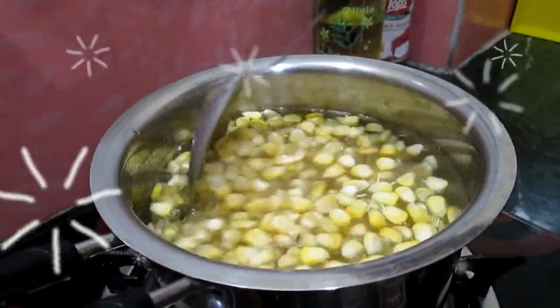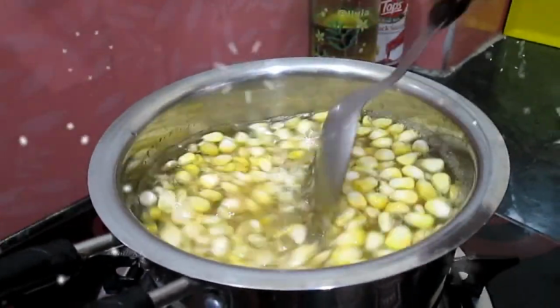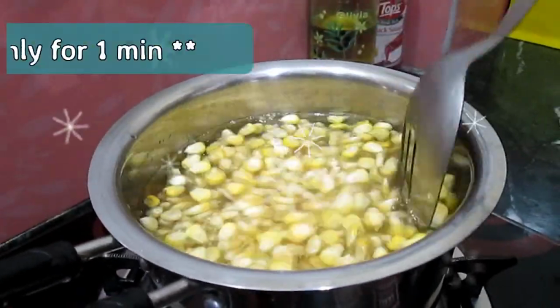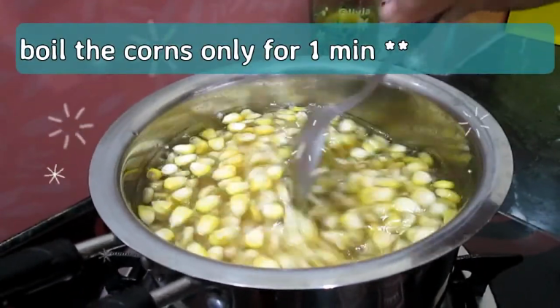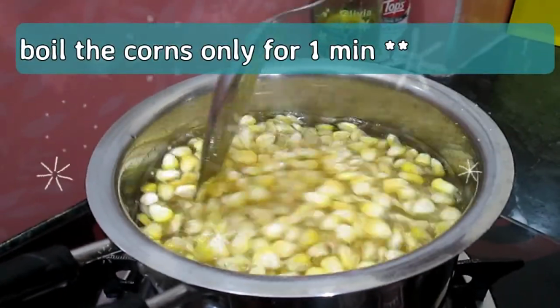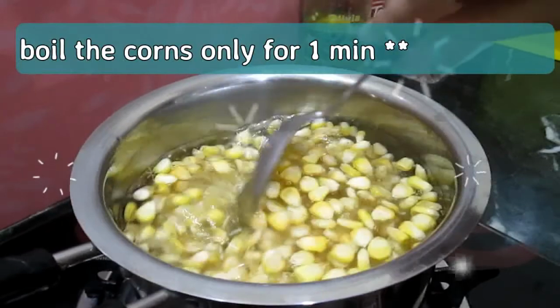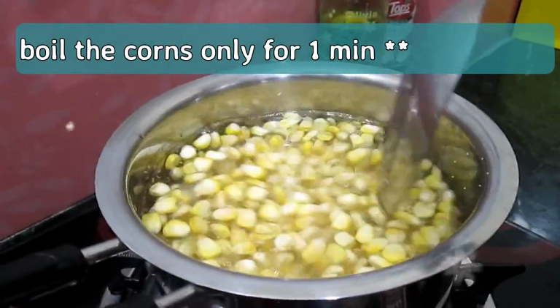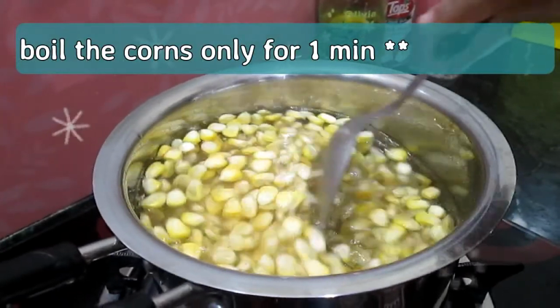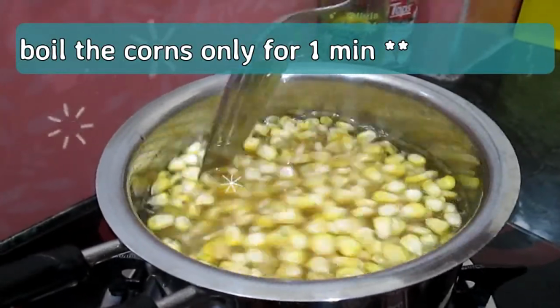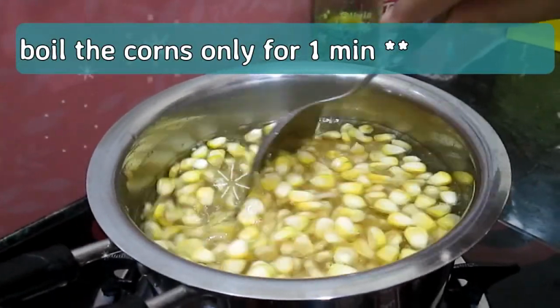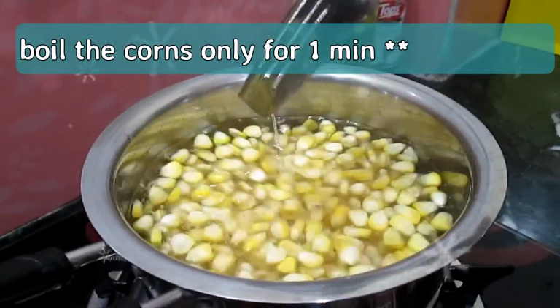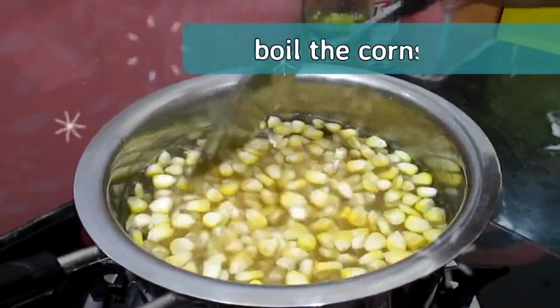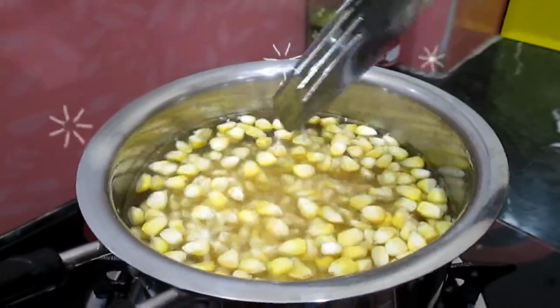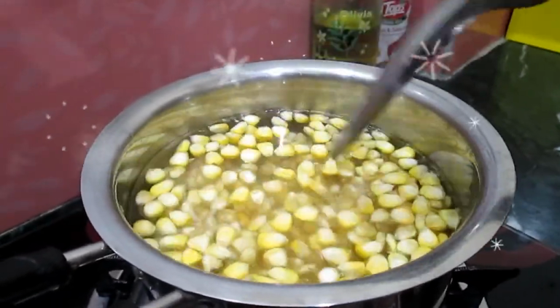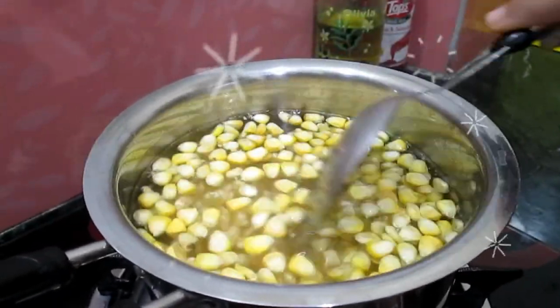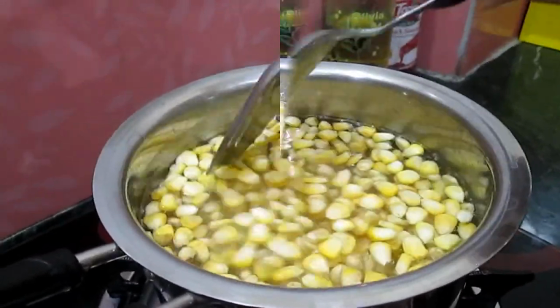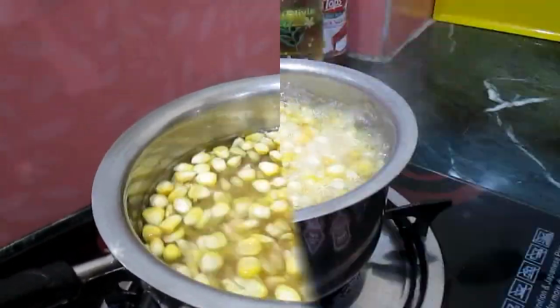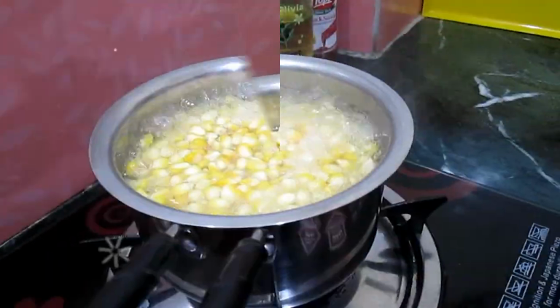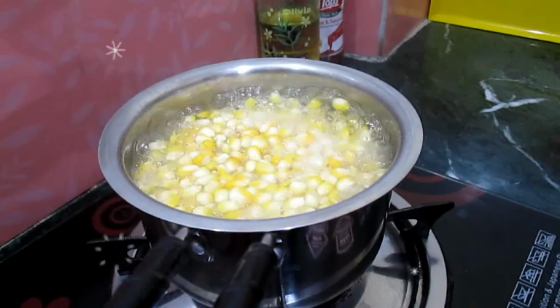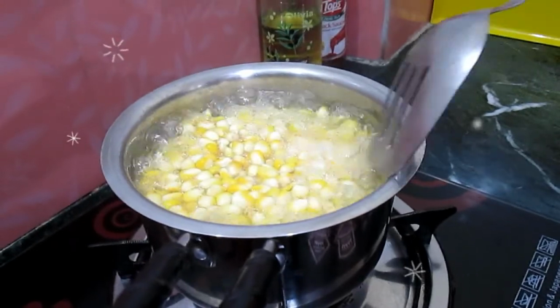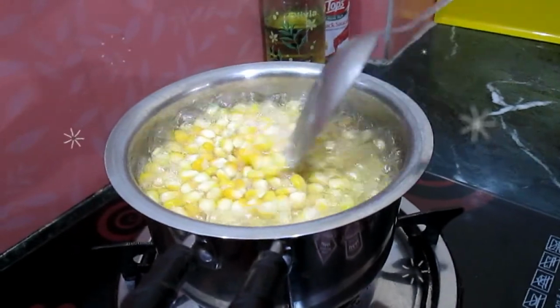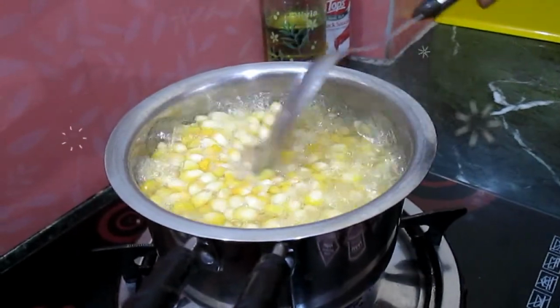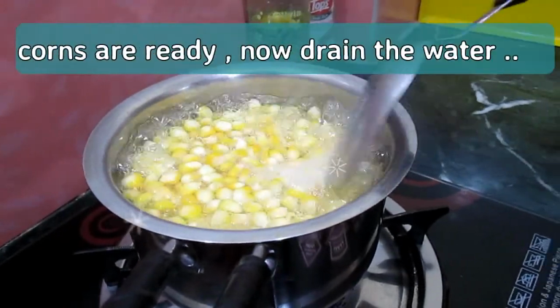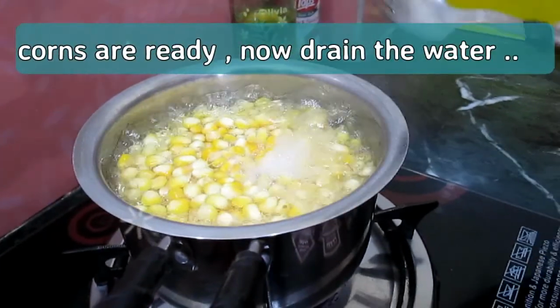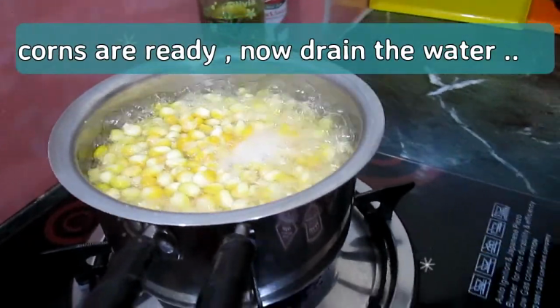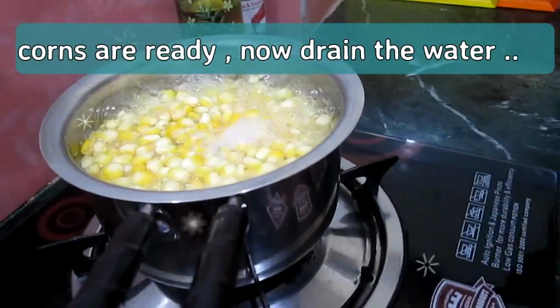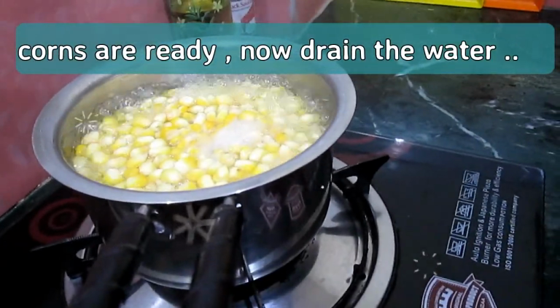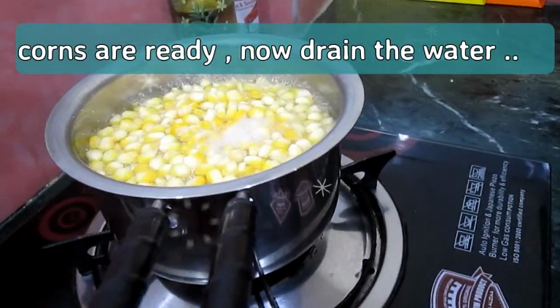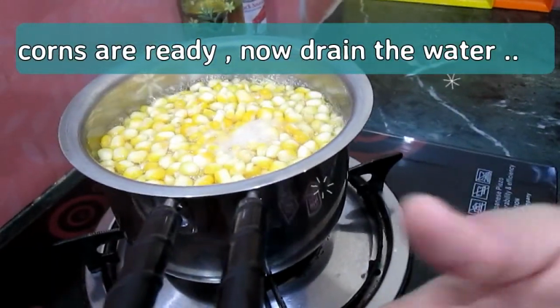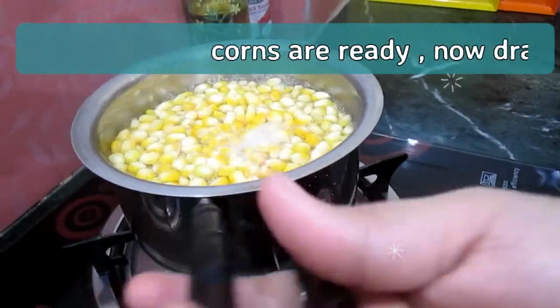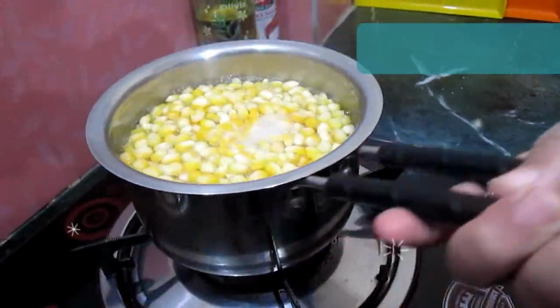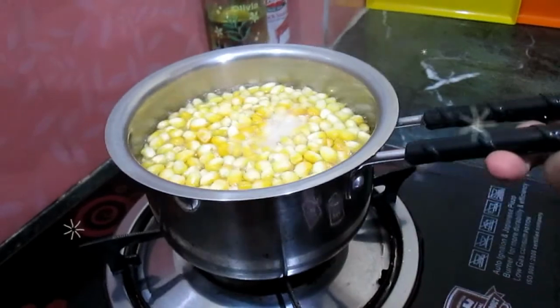We have to boil the corns for only one minute, not more than that. Now our sweet corns are perfectly ready. You should drop the gas flame and tilt the pan back.